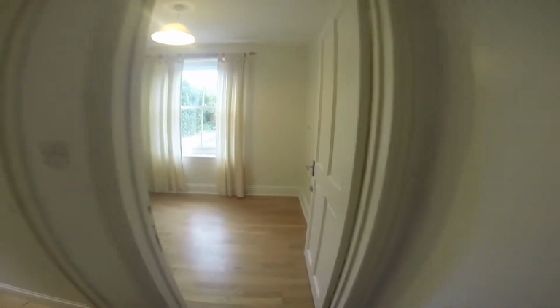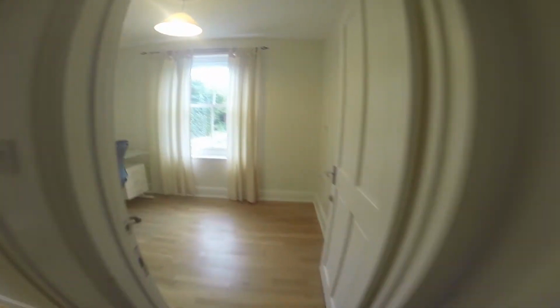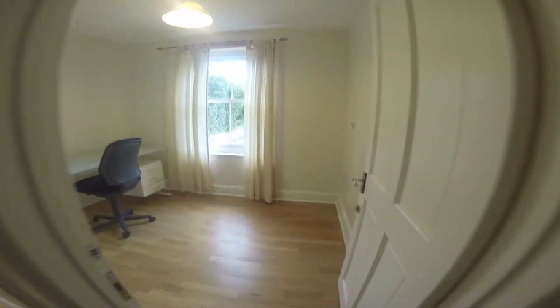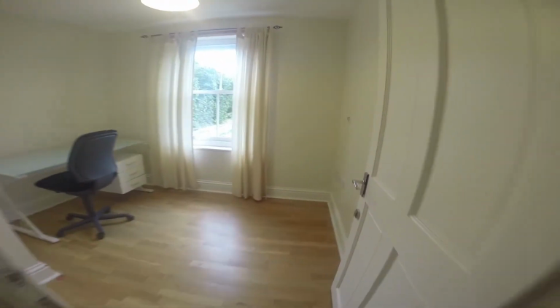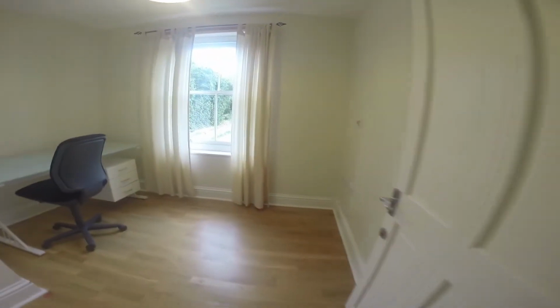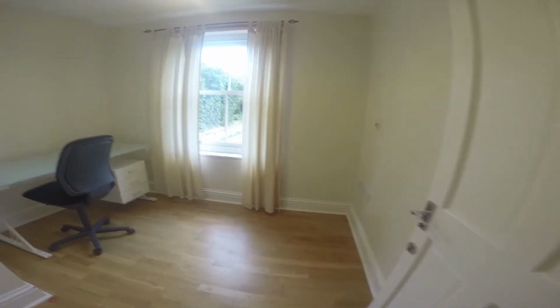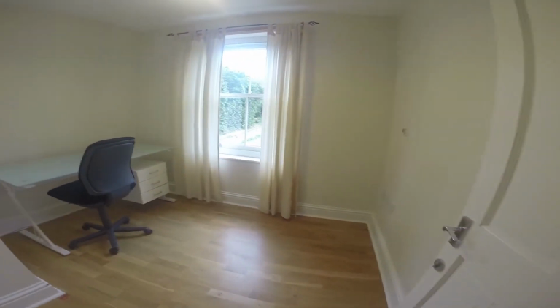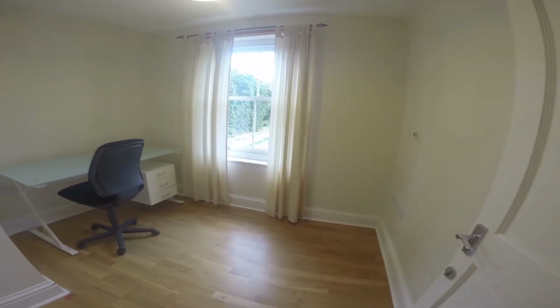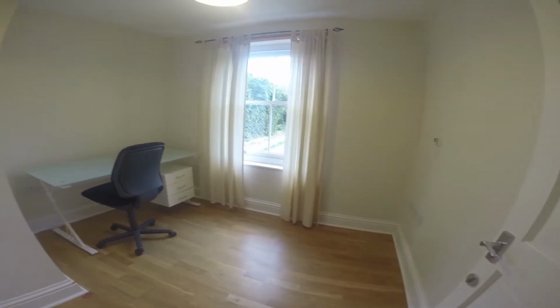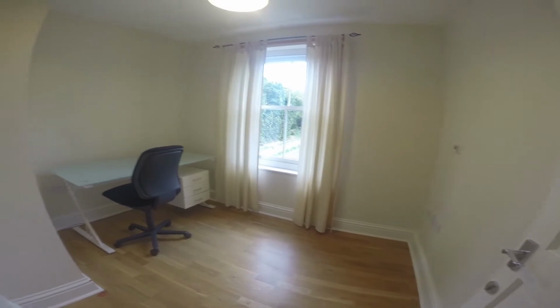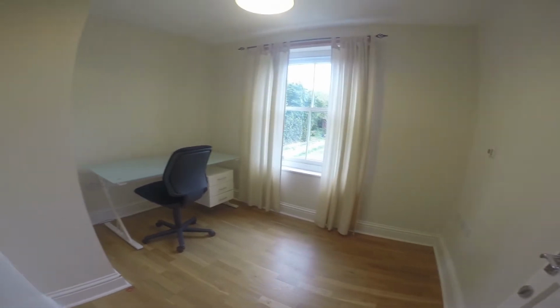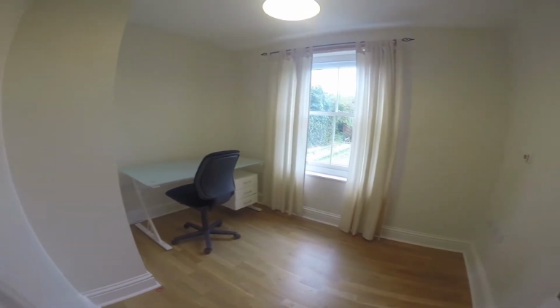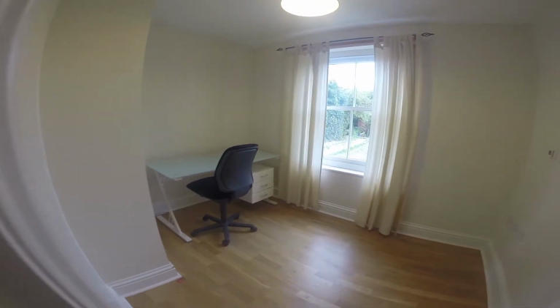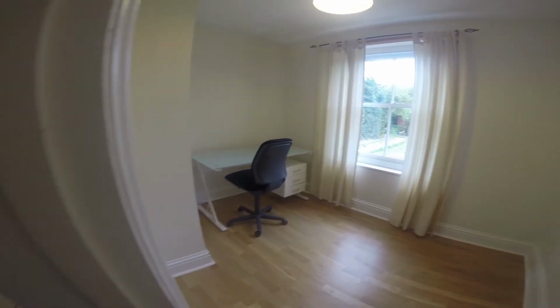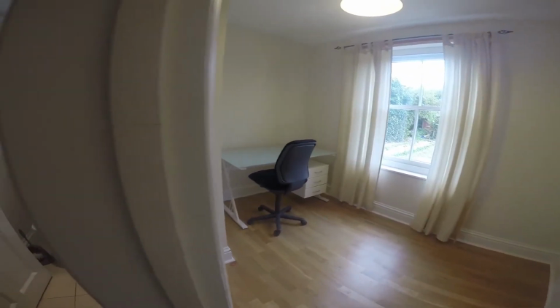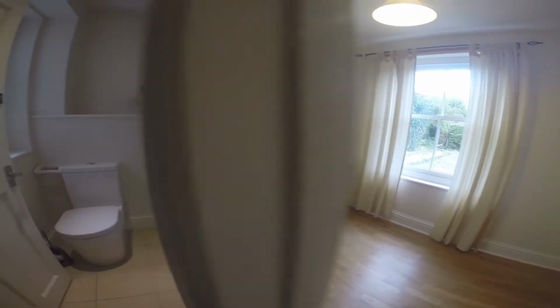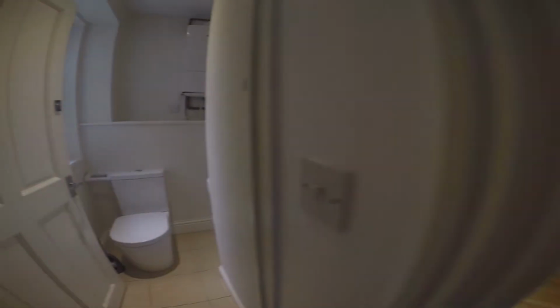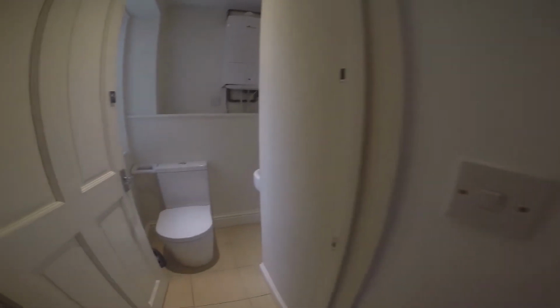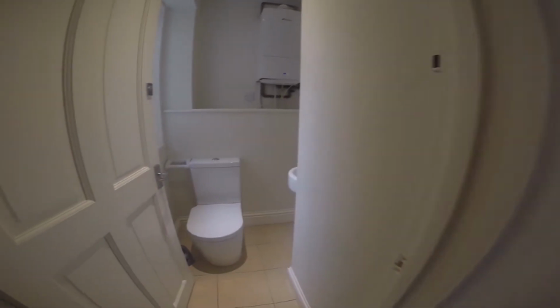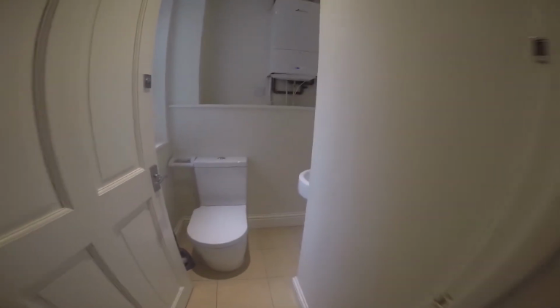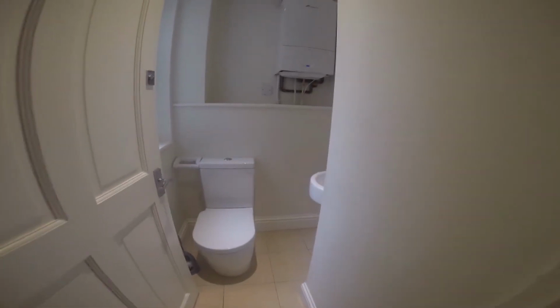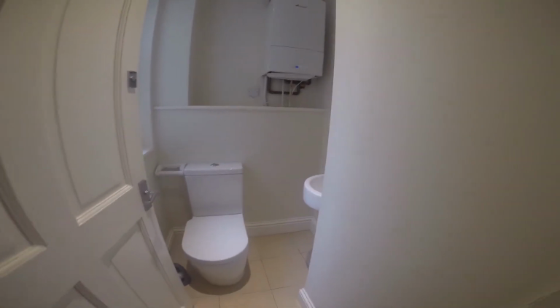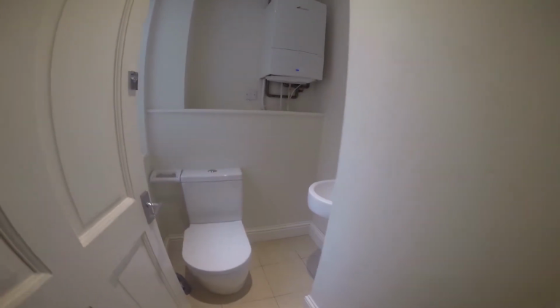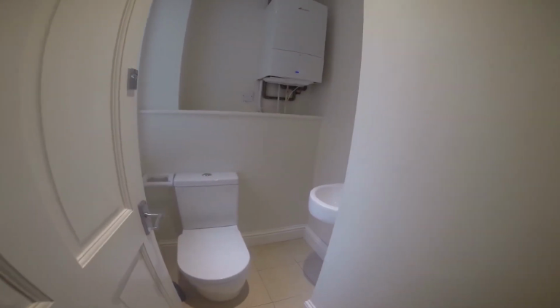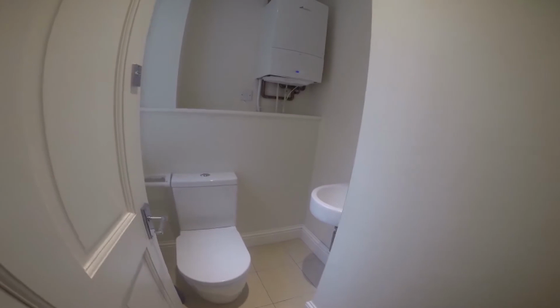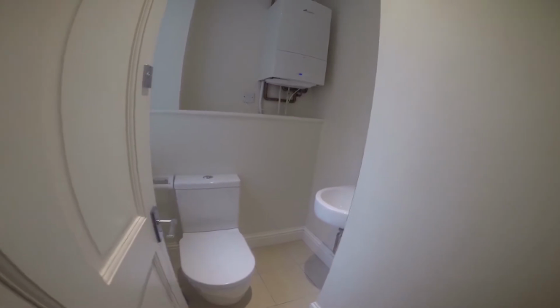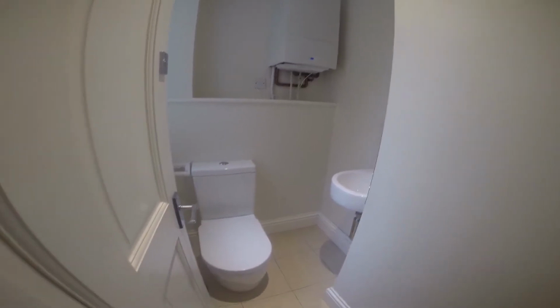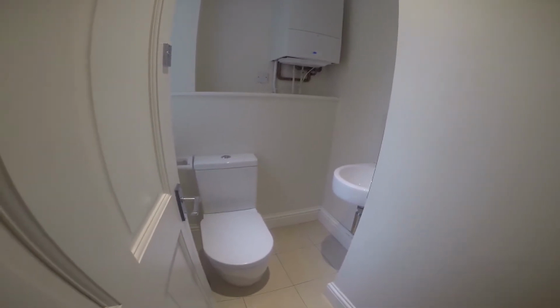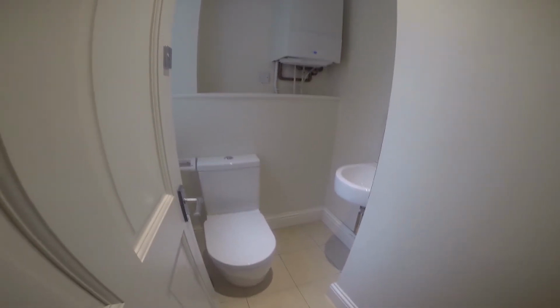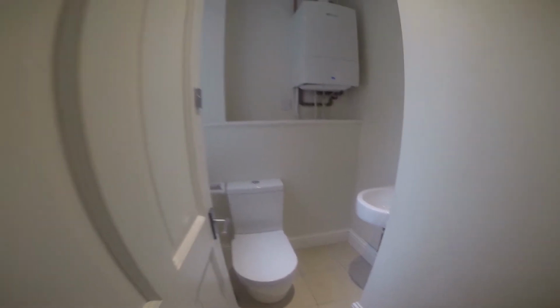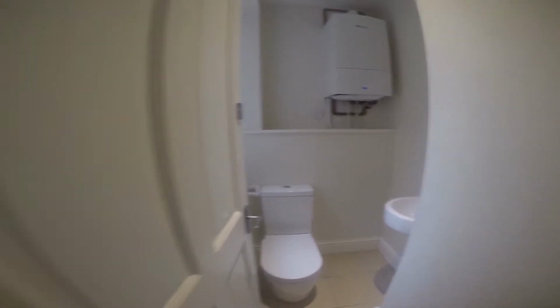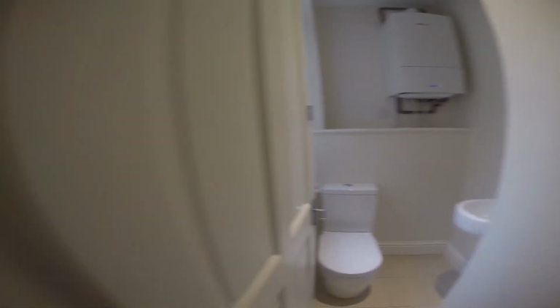Next to that we have a study area for whoever should need it. And just through here we have the downstairs WC, equipped with a toilet and a basin.